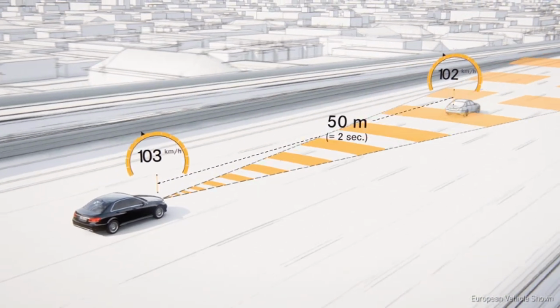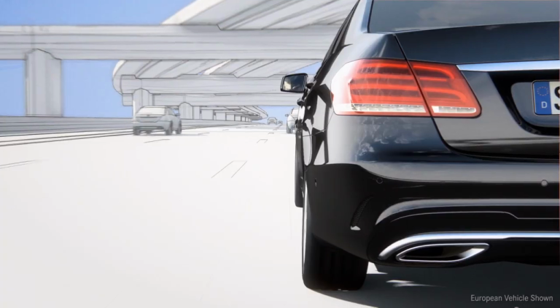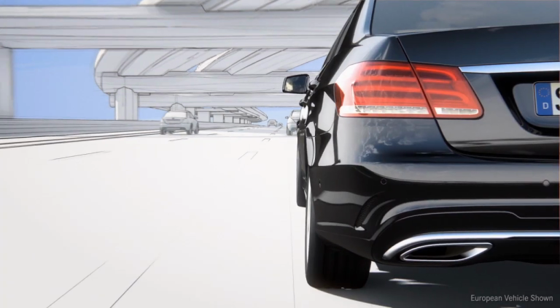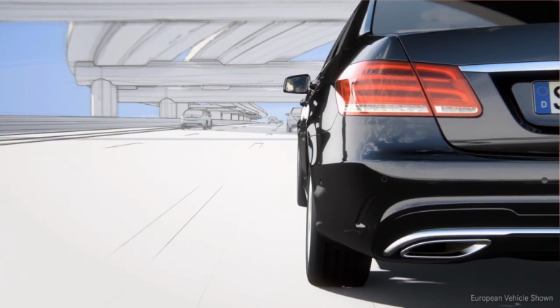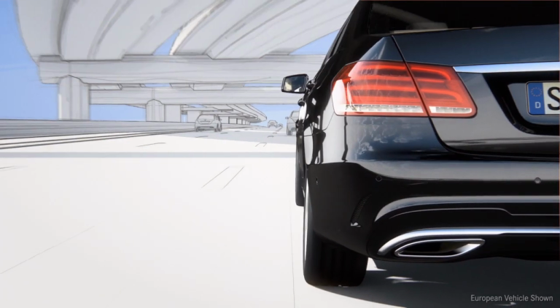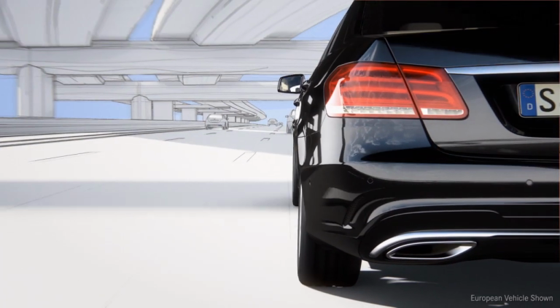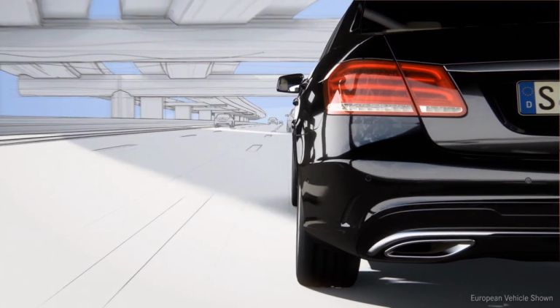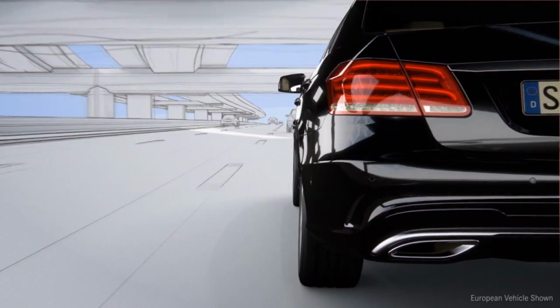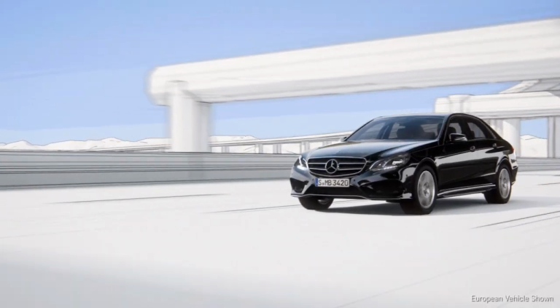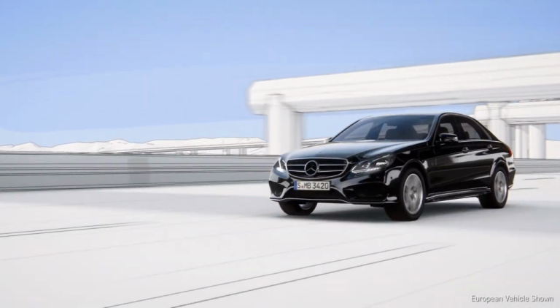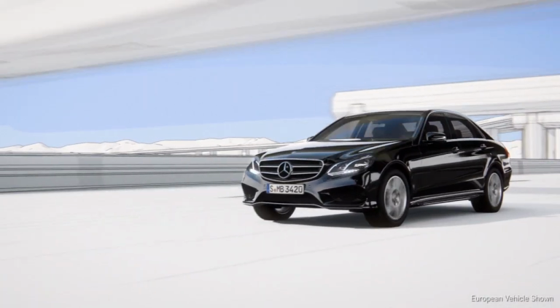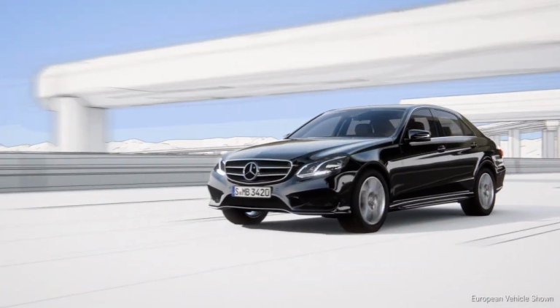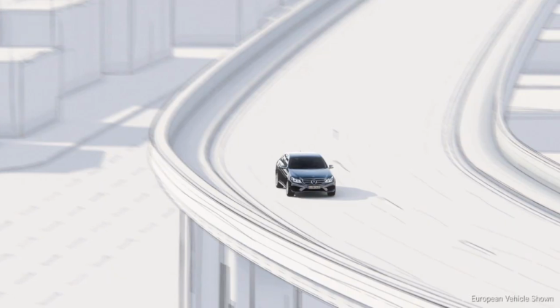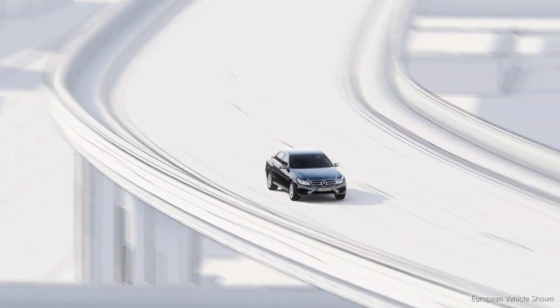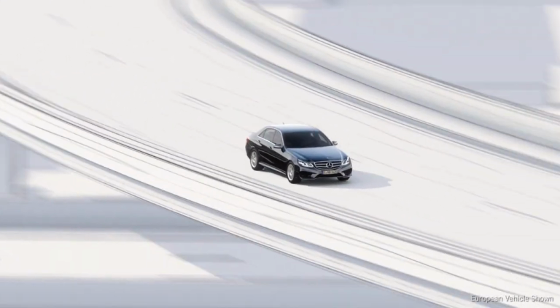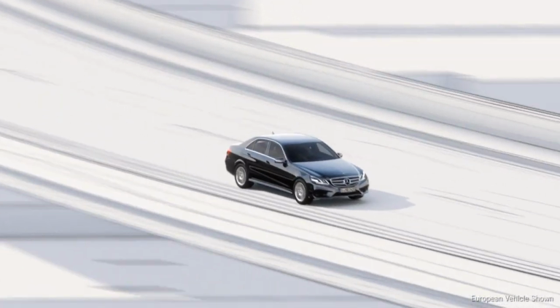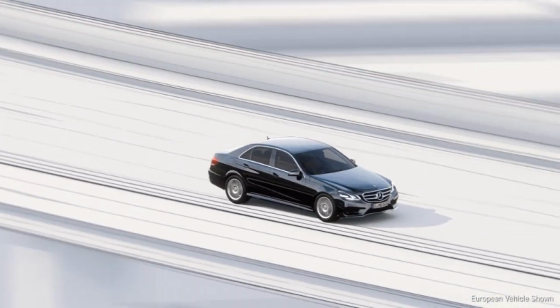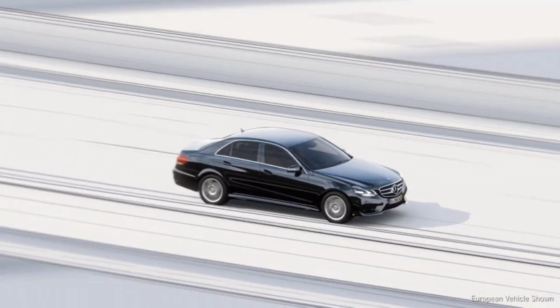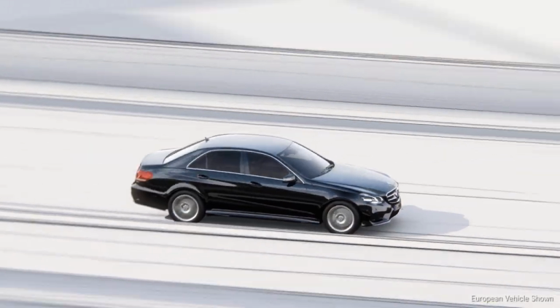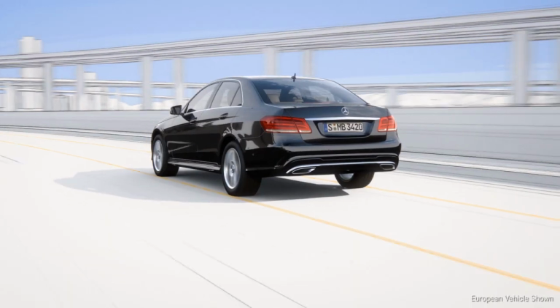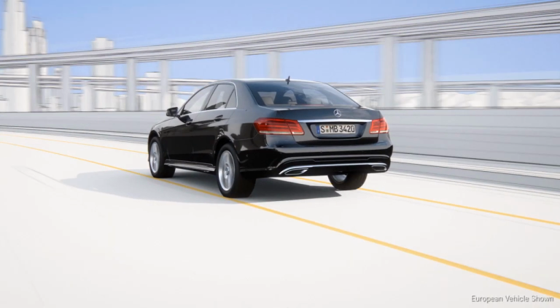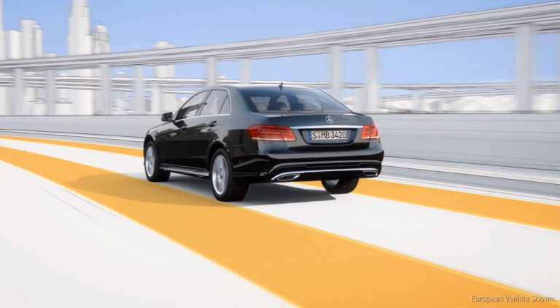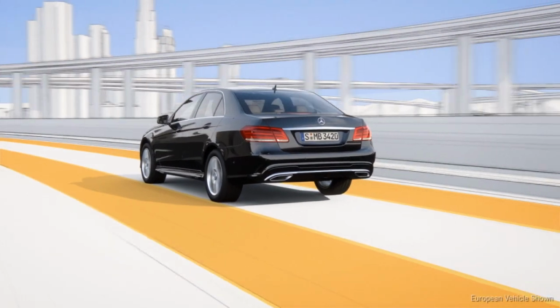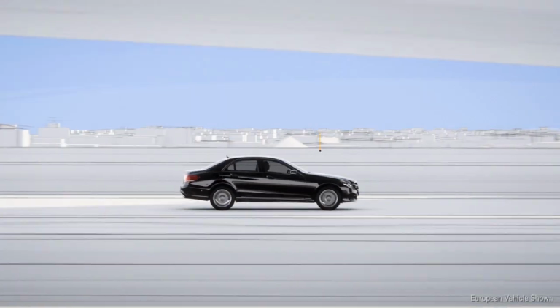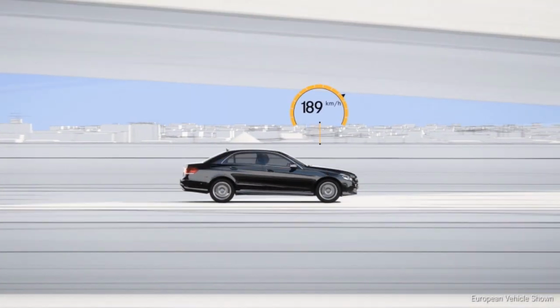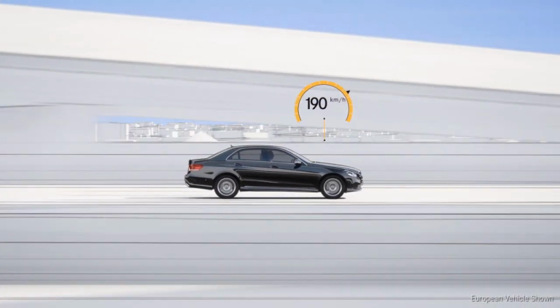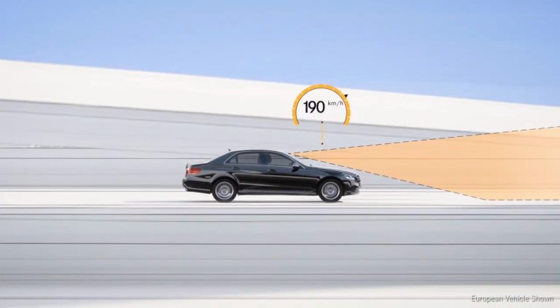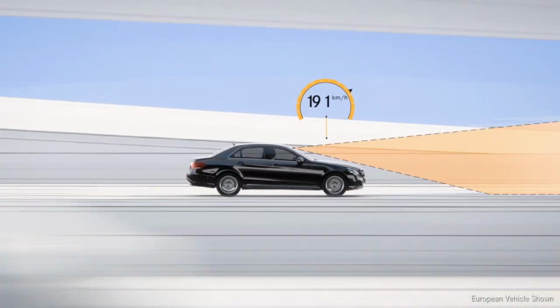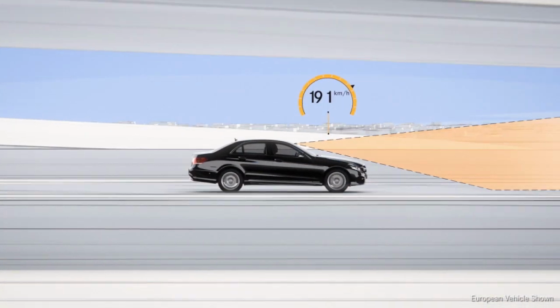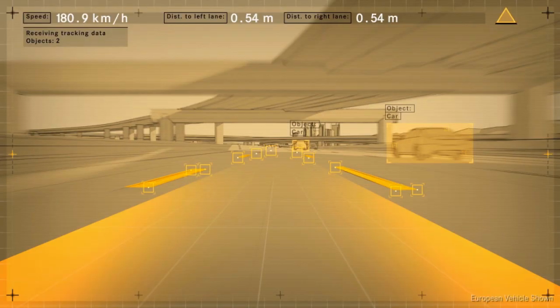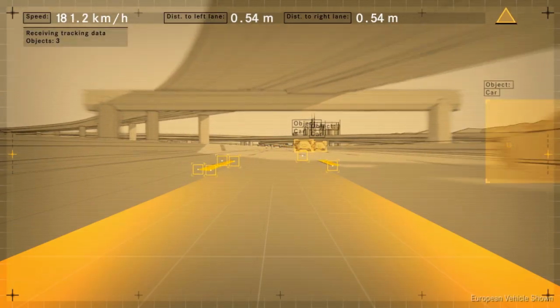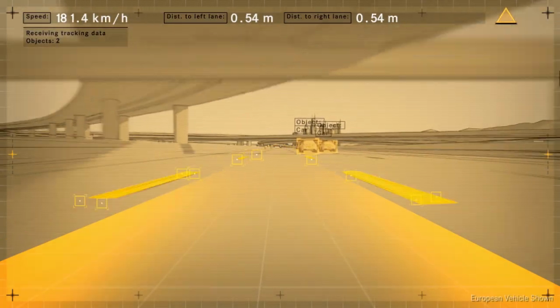These basic functions are now supplemented by the steering assist. The new steer assist helps the driver by keeping the vehicle in the center of the lane even in slight bends, at speeds up to 120 miles per hour.